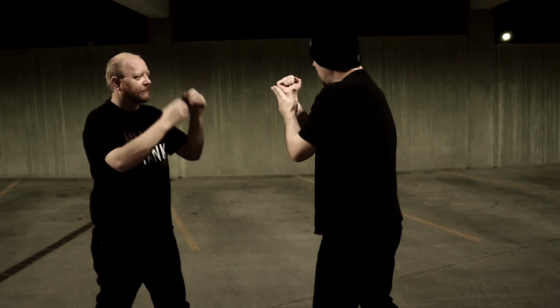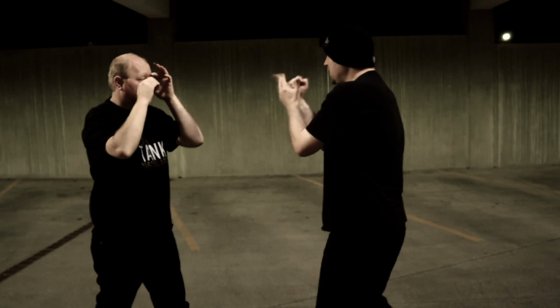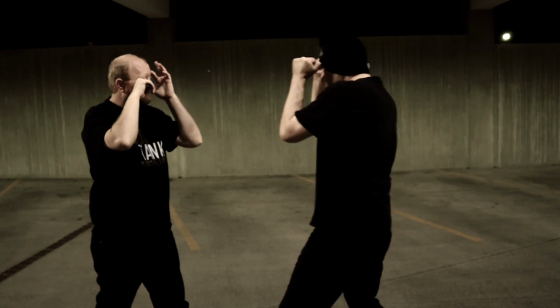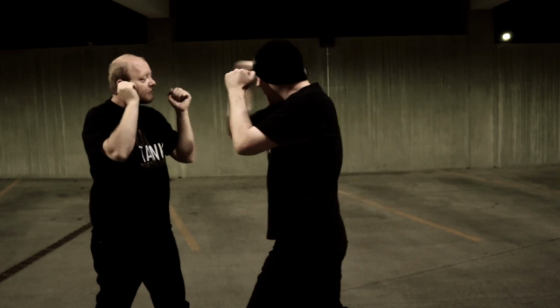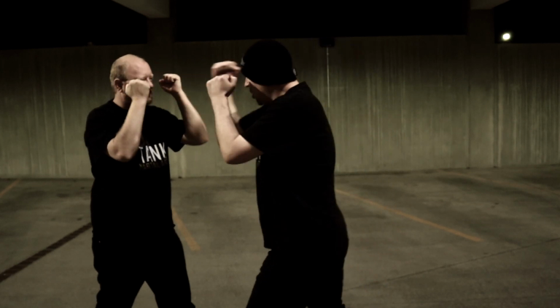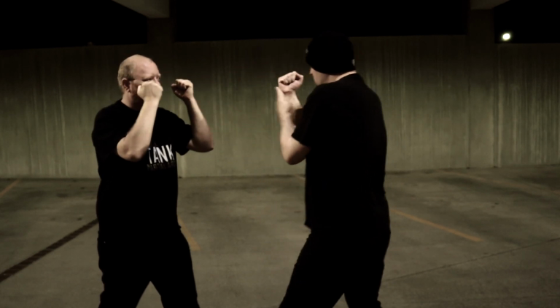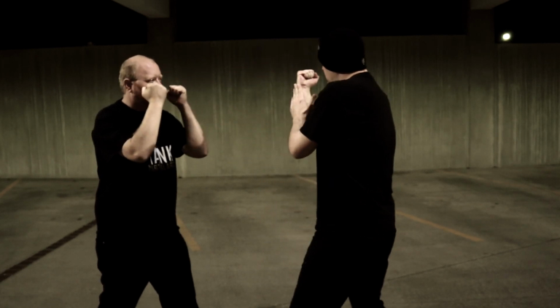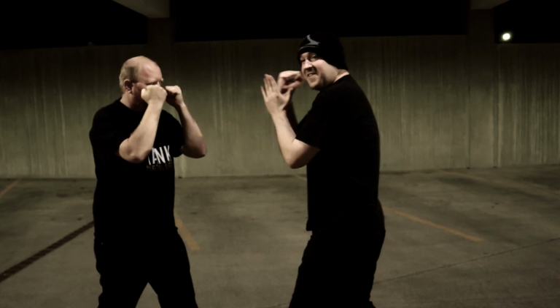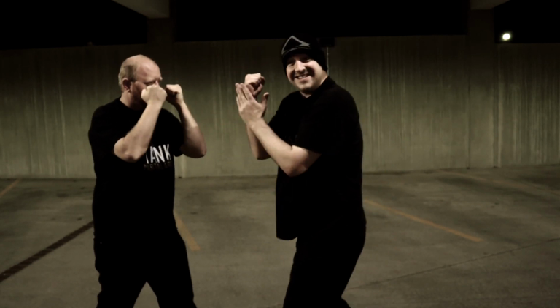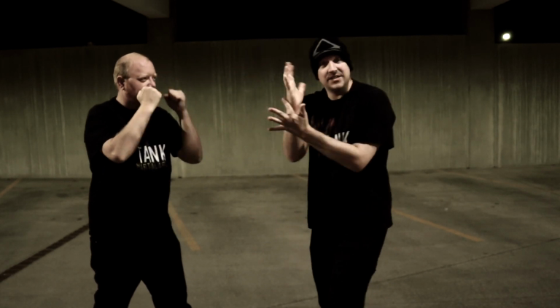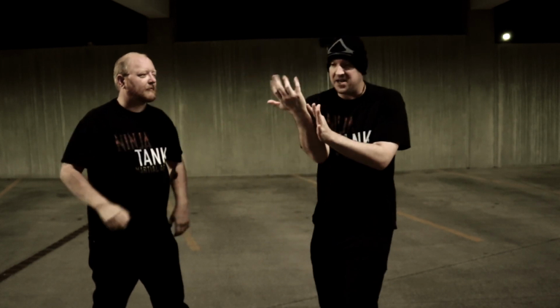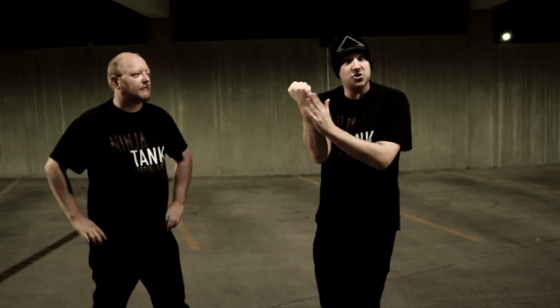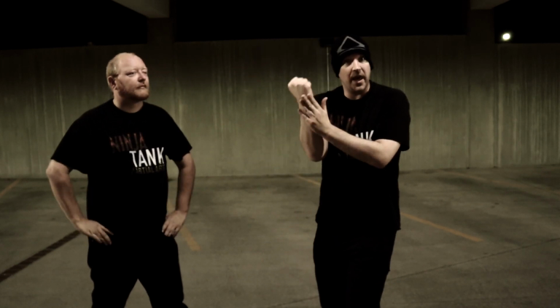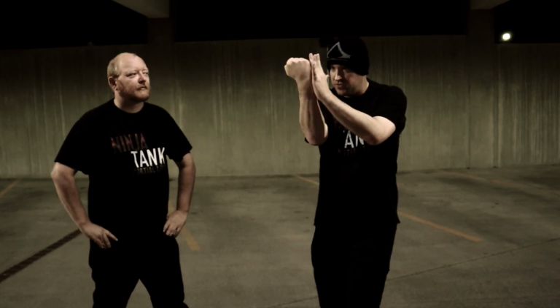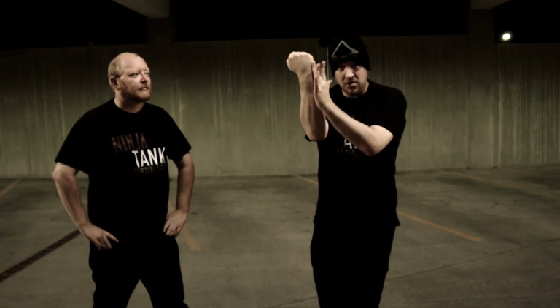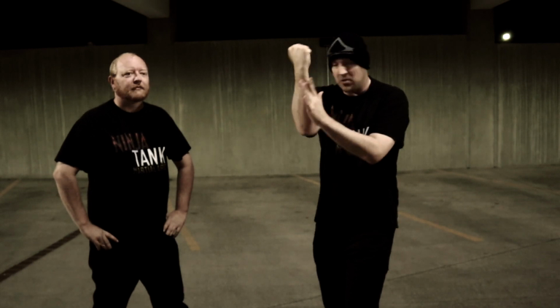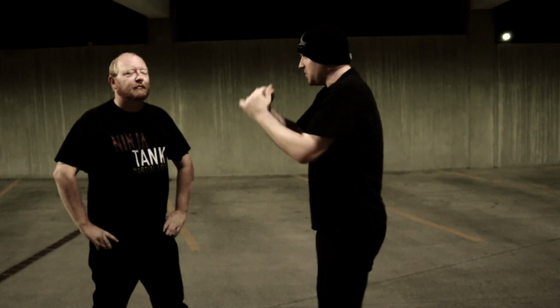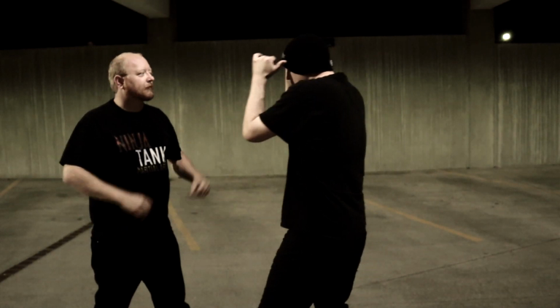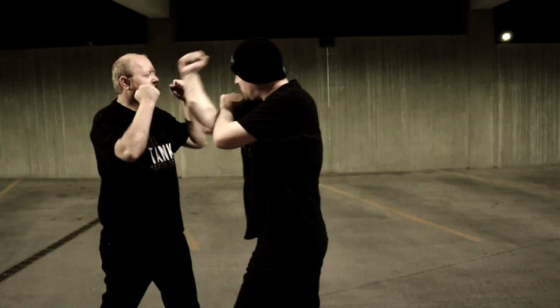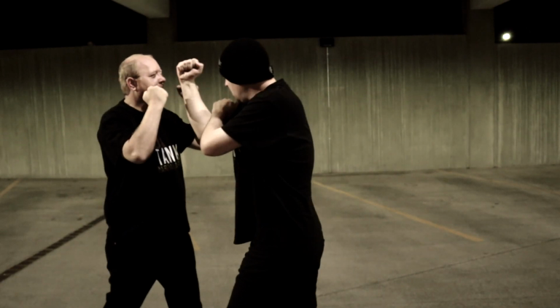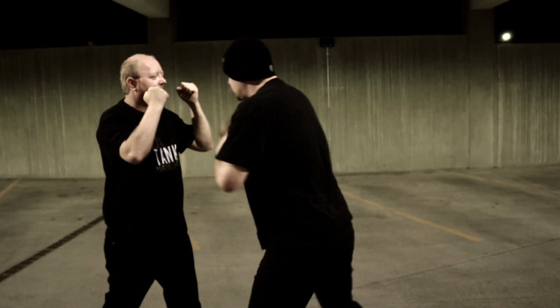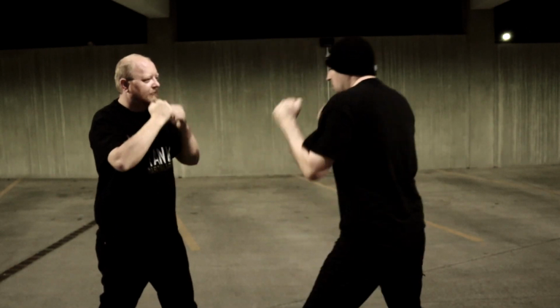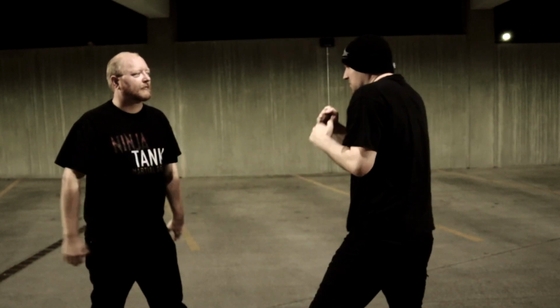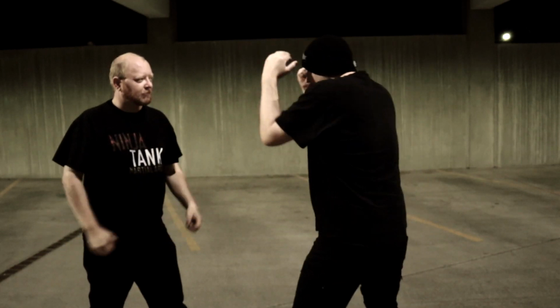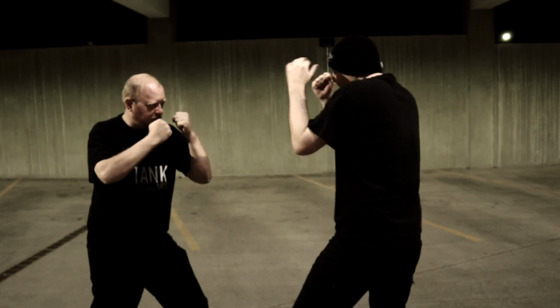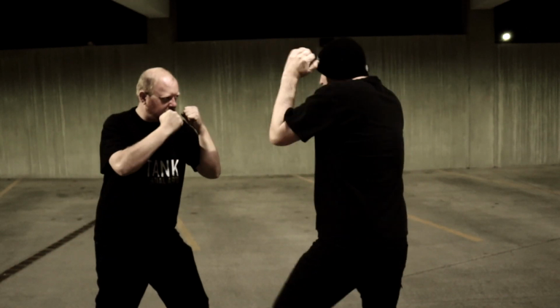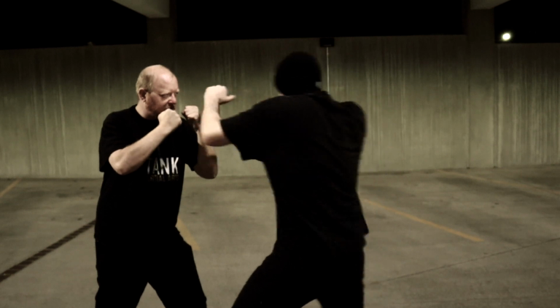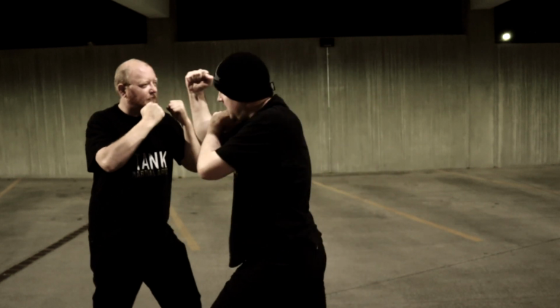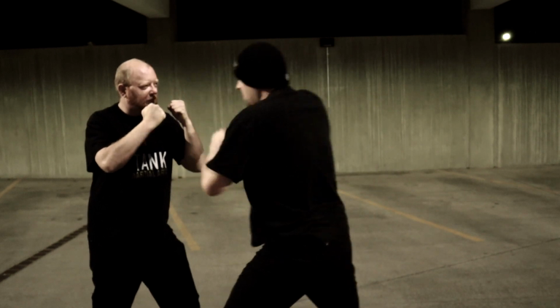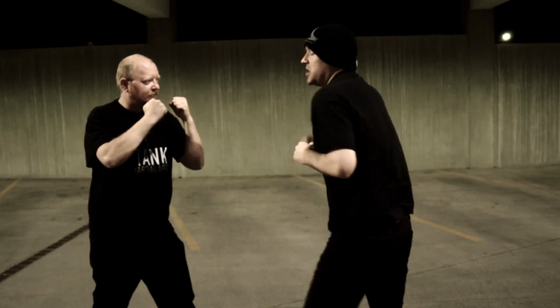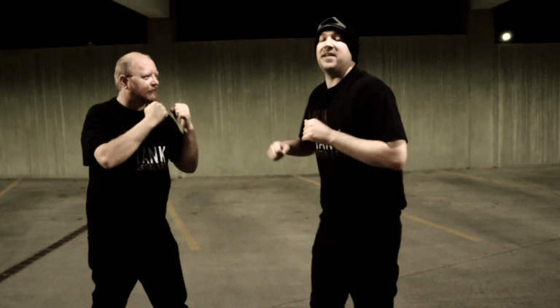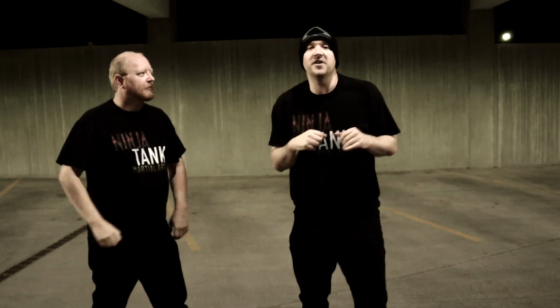This is a great street technique because we're using a part of the fist that isn't going to be damaged. We're using the wrist area if we're coming in close. To set up, you can always just use a jab, come in, and apply the hammer fist.